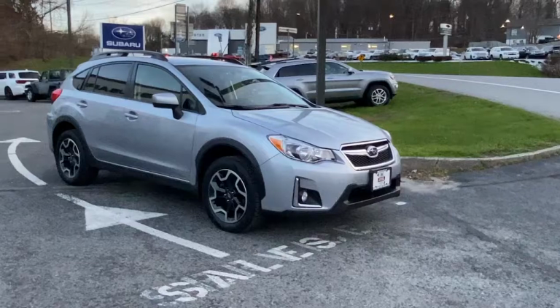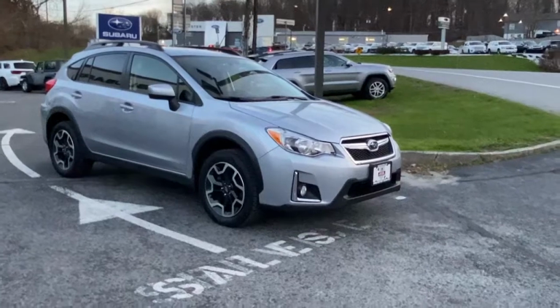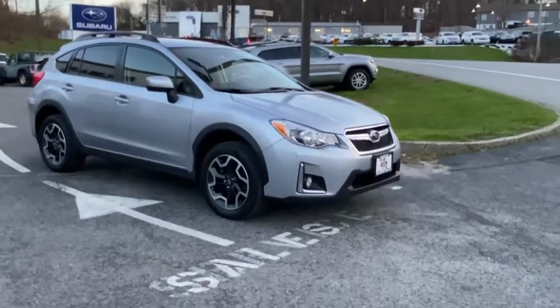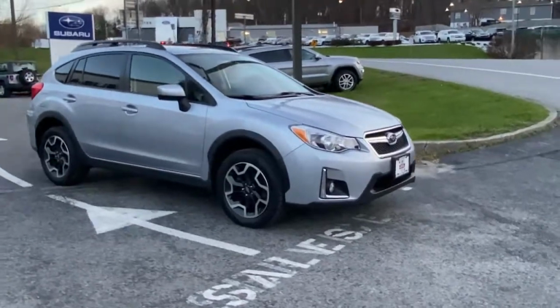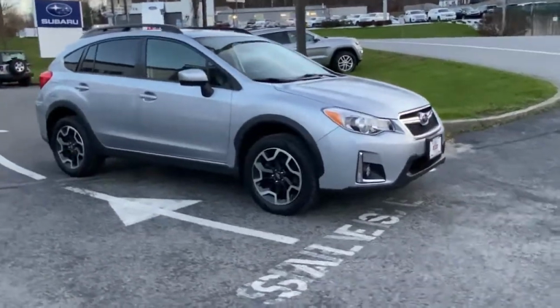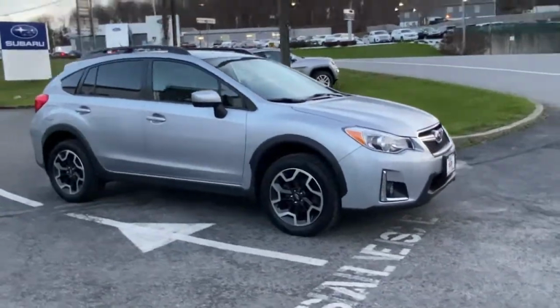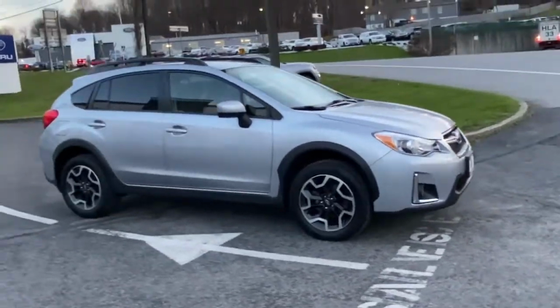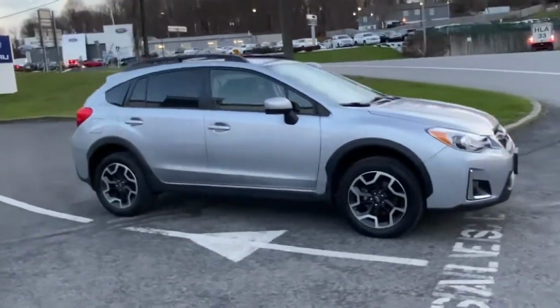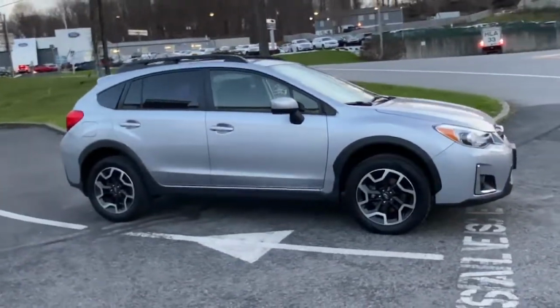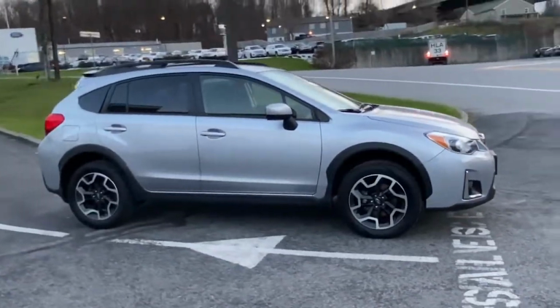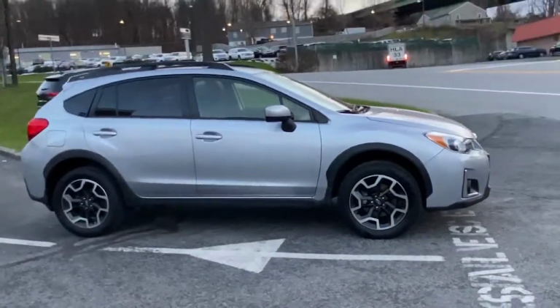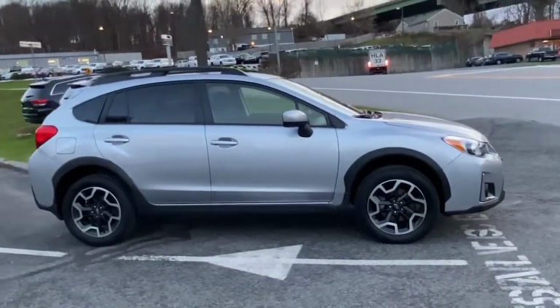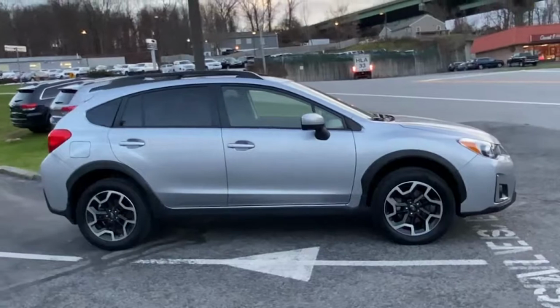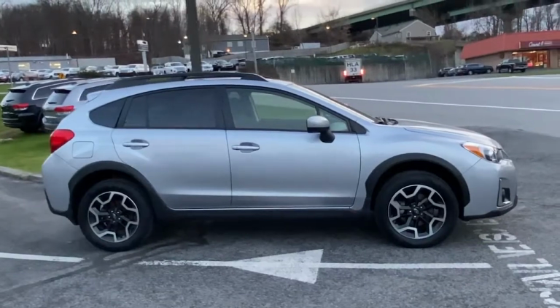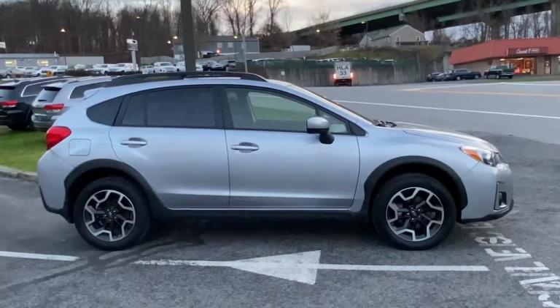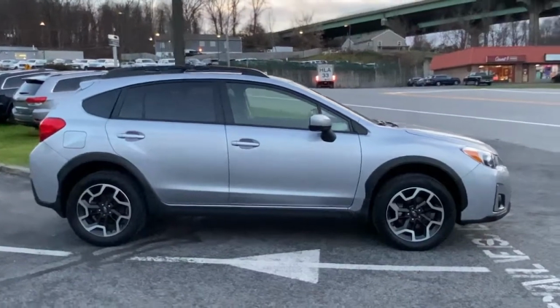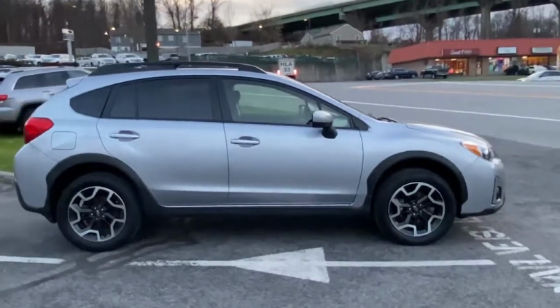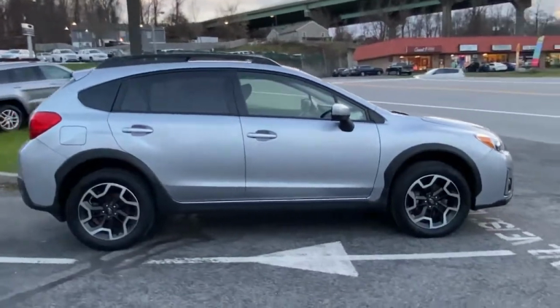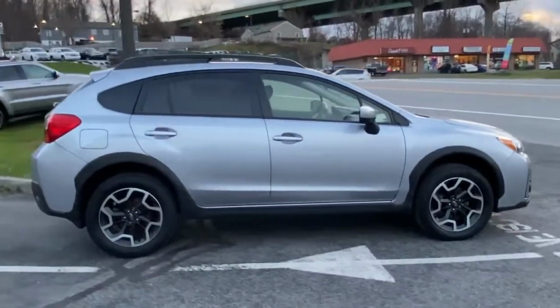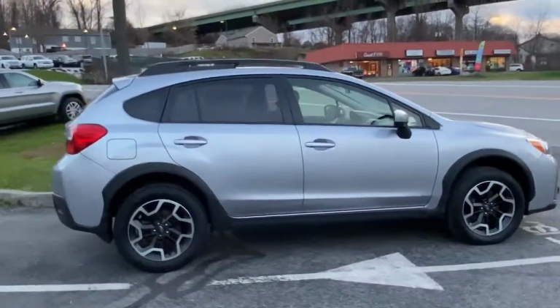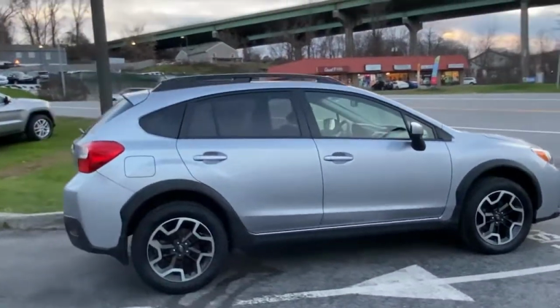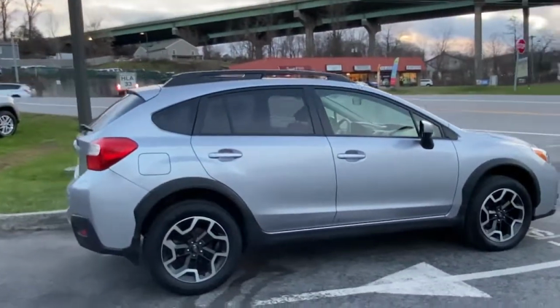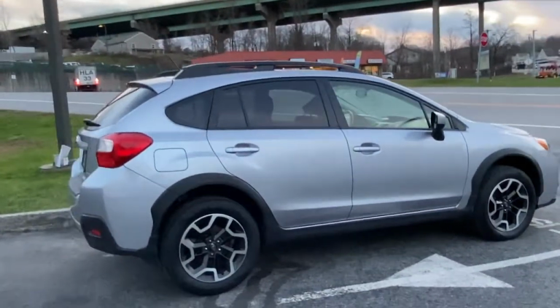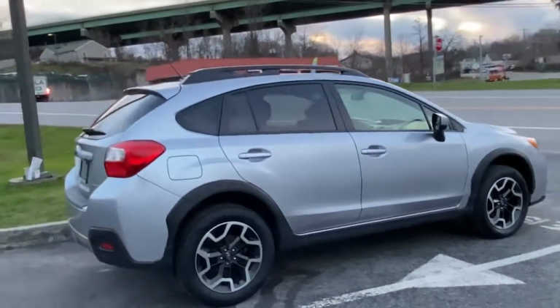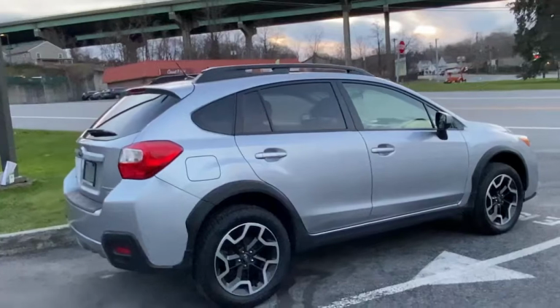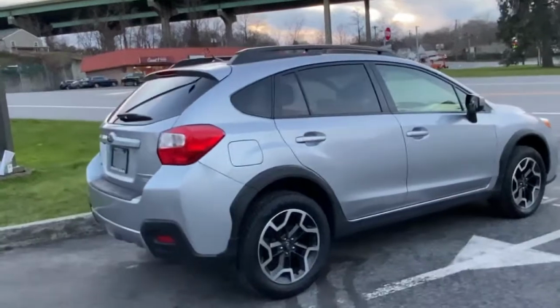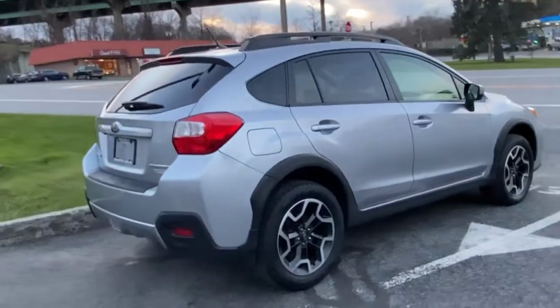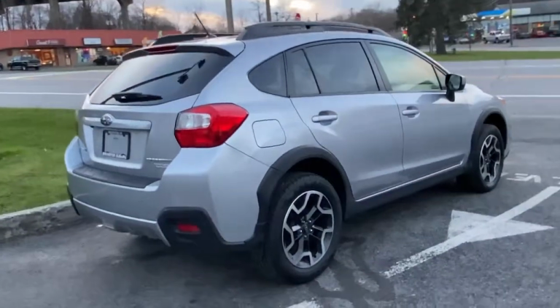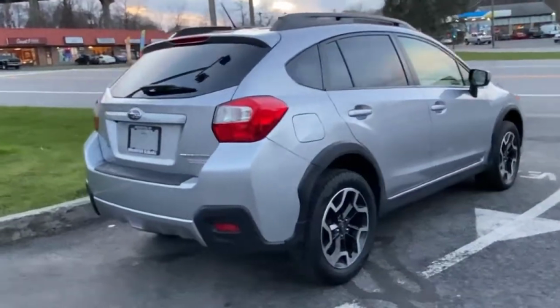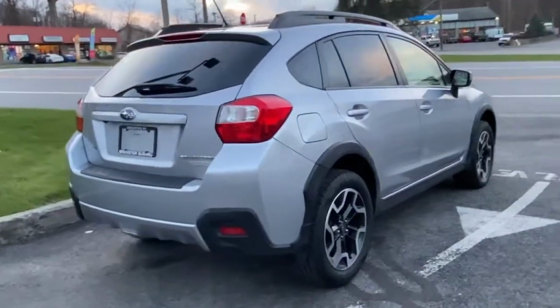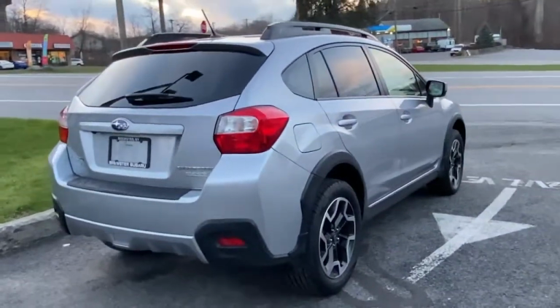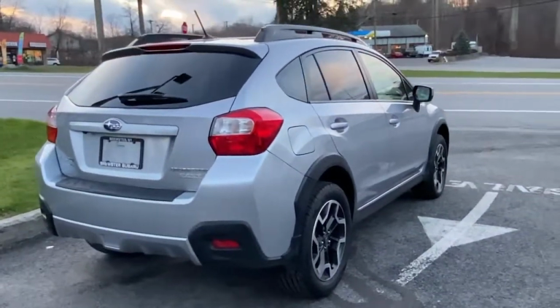Enjoy the view of this 2017 Subaru Crosstrek. This vehicle still has fewer than 50,000 miles on the clock, so it won't last long. Come along for a tour of this safe and connected Subaru Crosstrek.